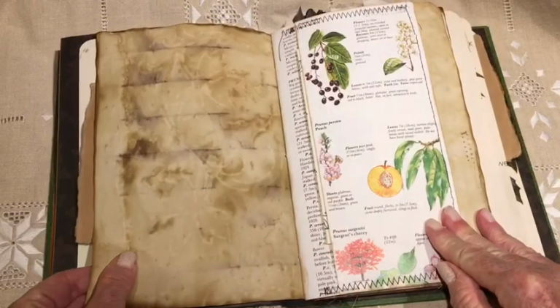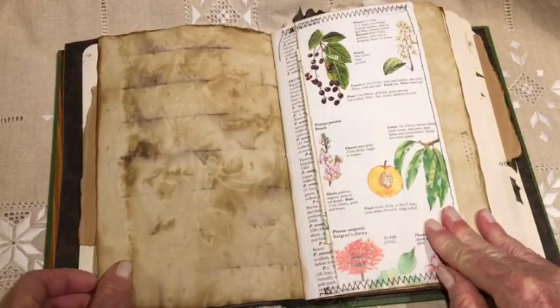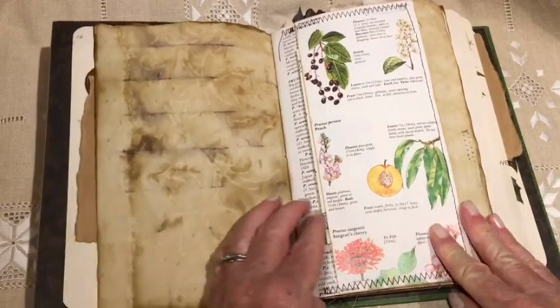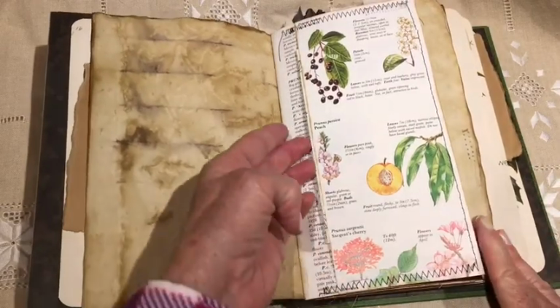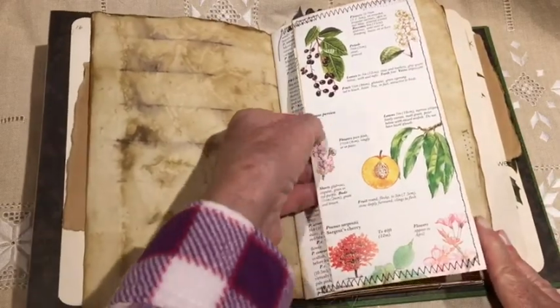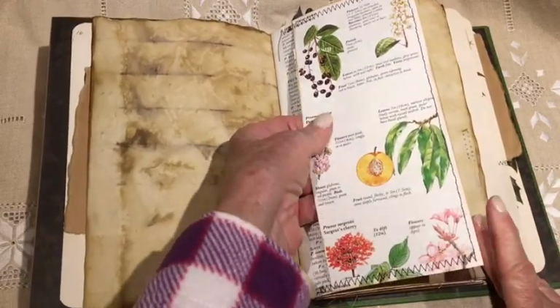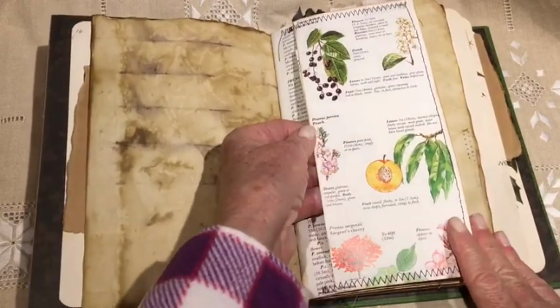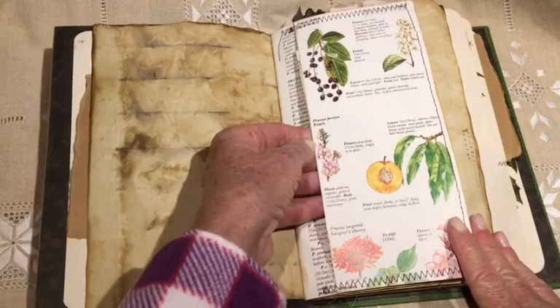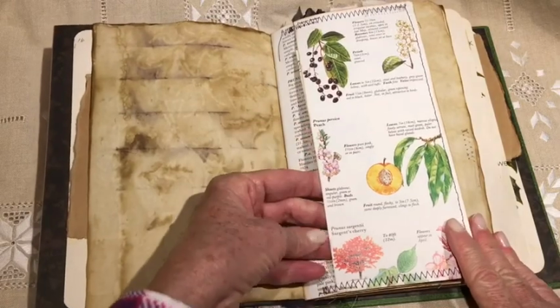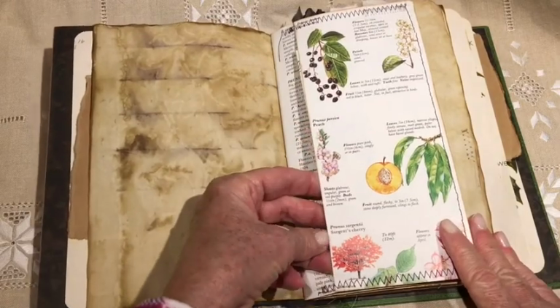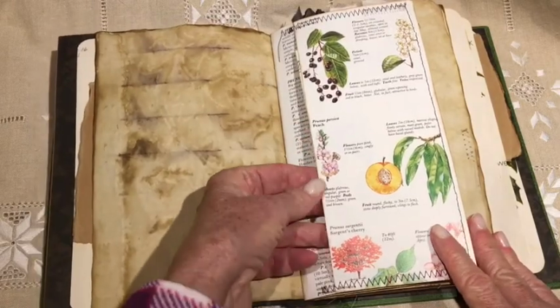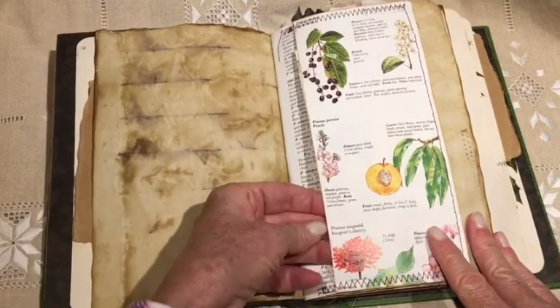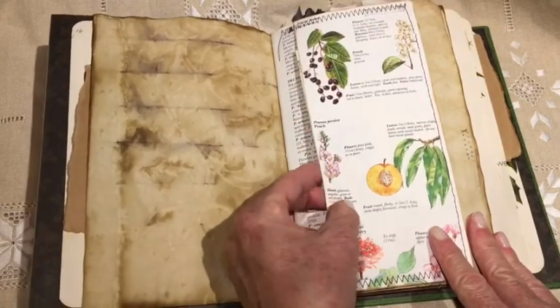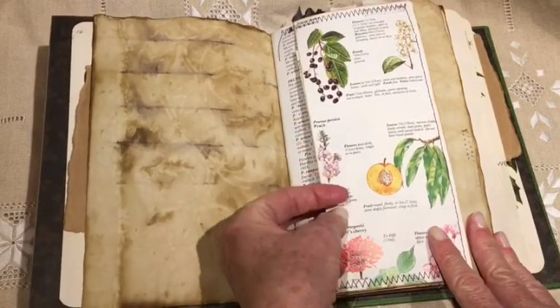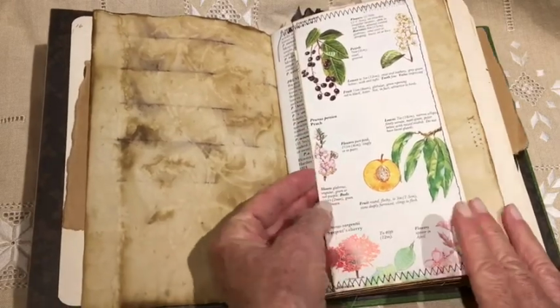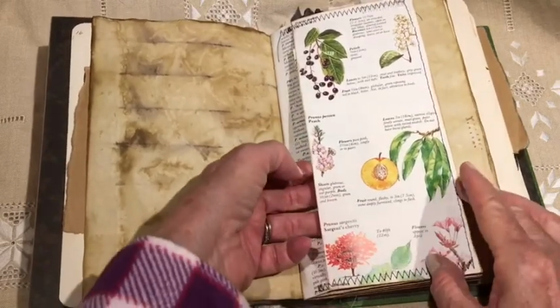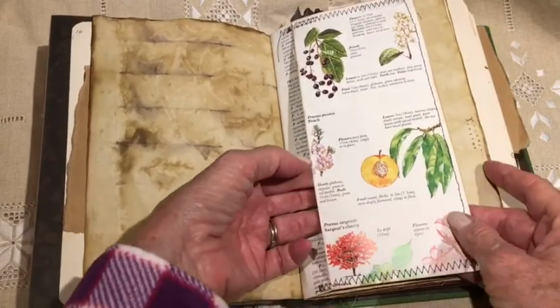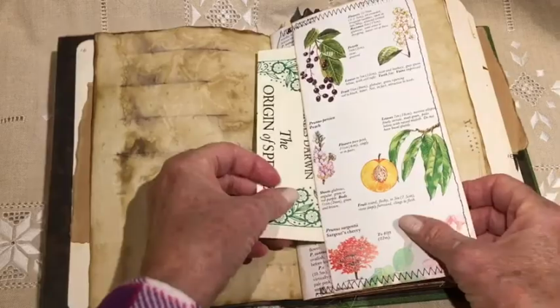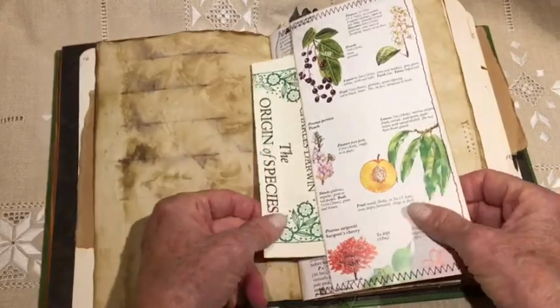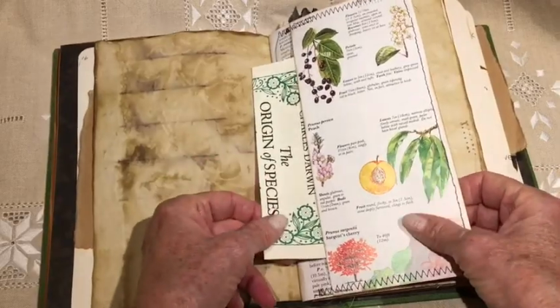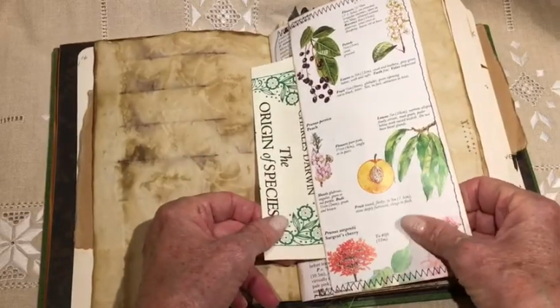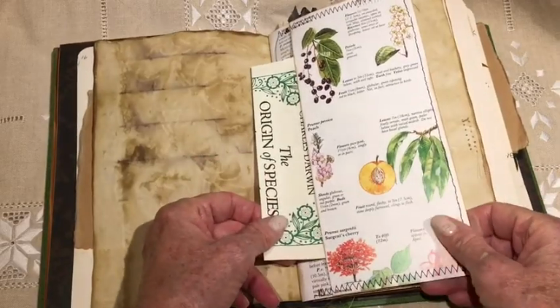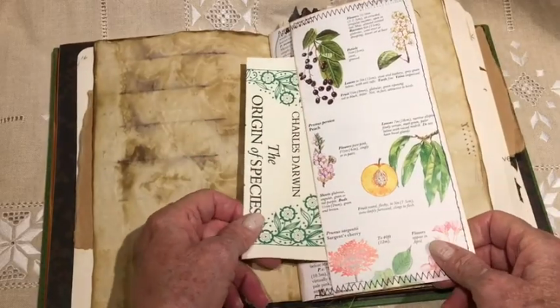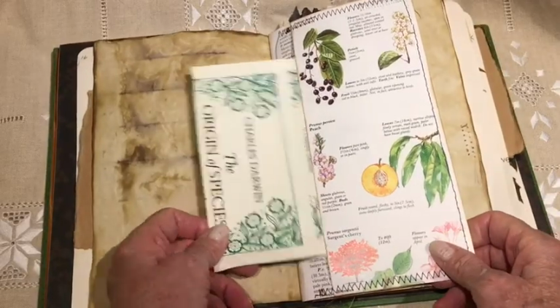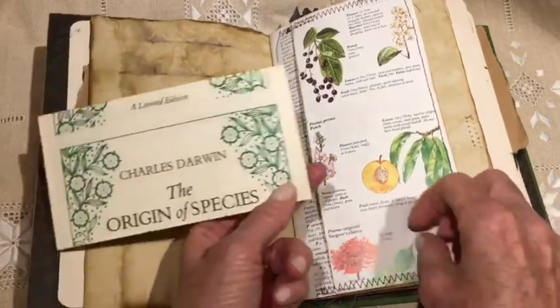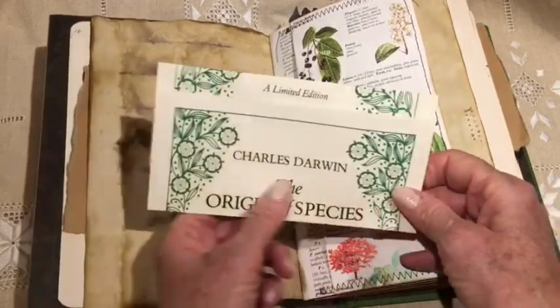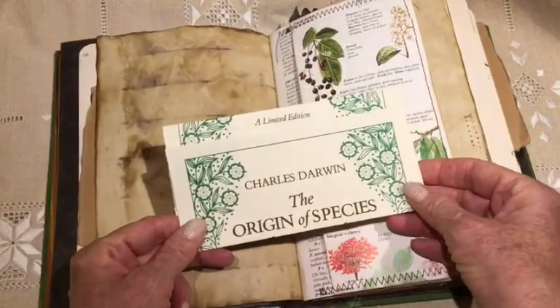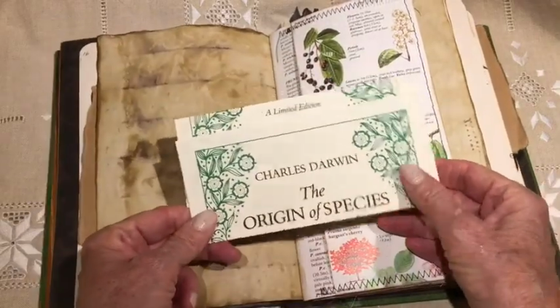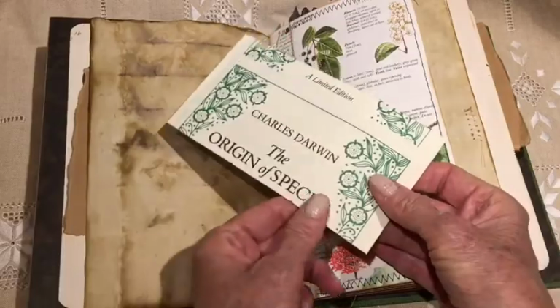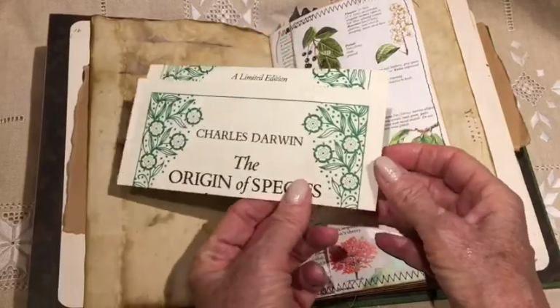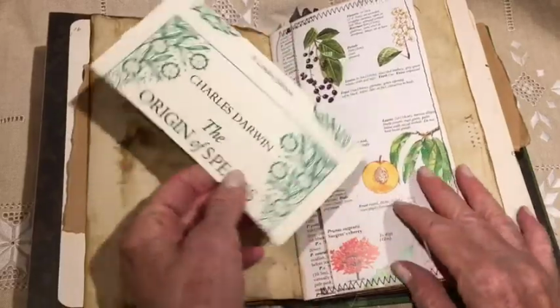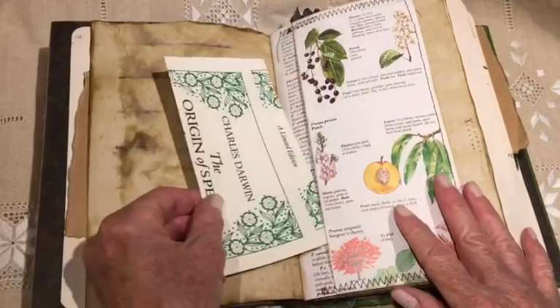I did a lot of the usual things. I tea dyed paper and did some stitching. This is a pocket I made from a book page. This is a page from The Origin of Species.